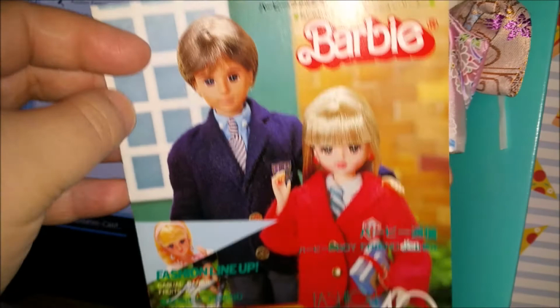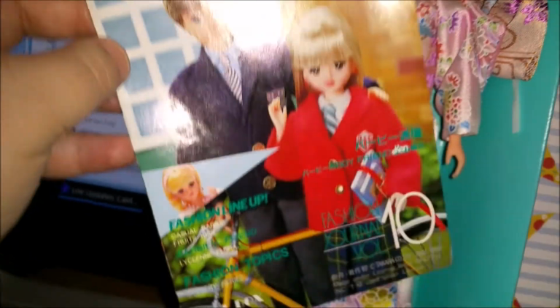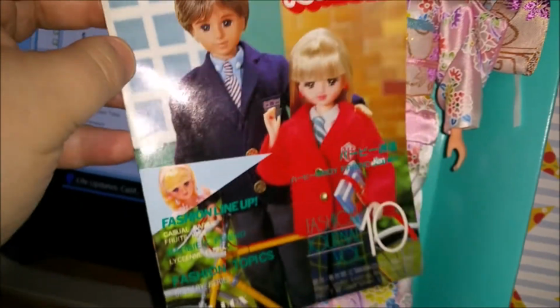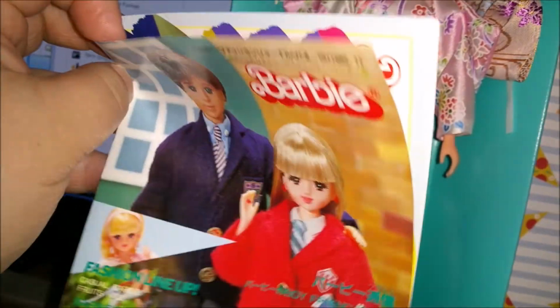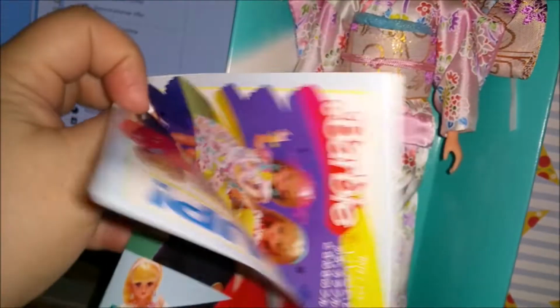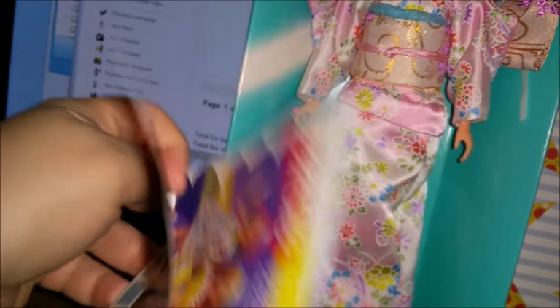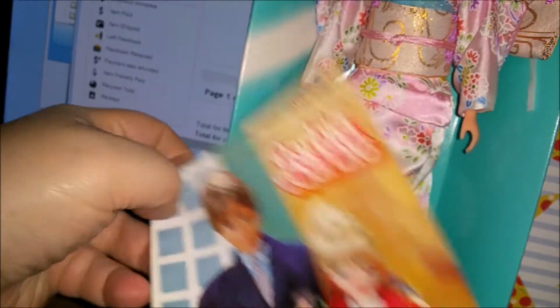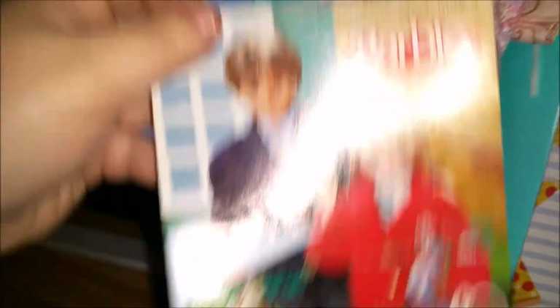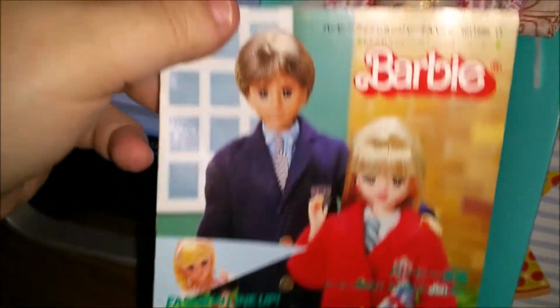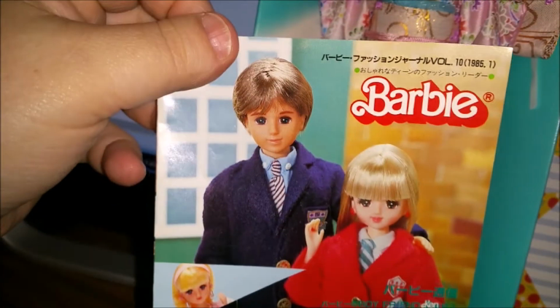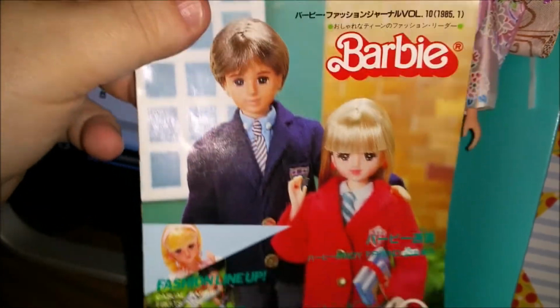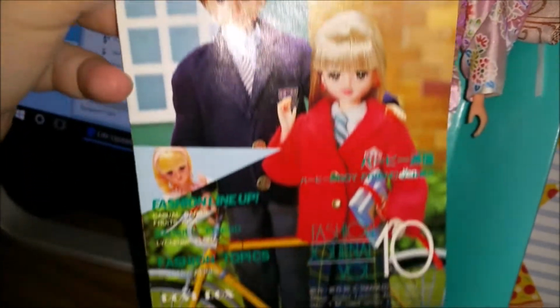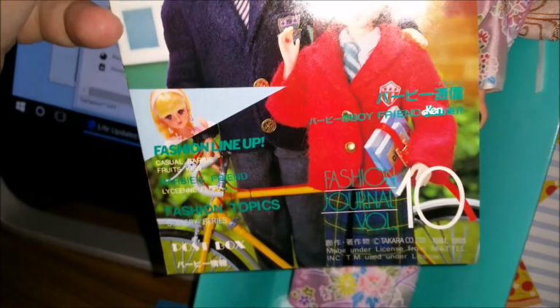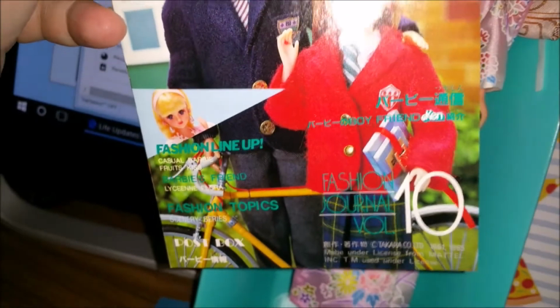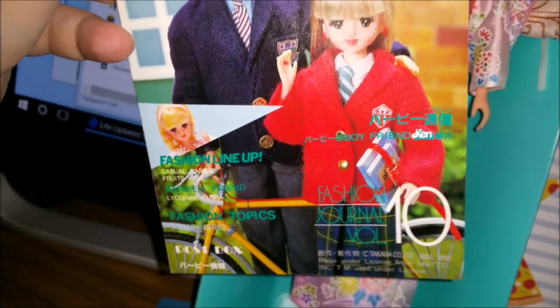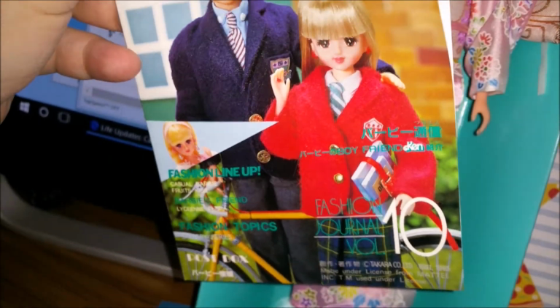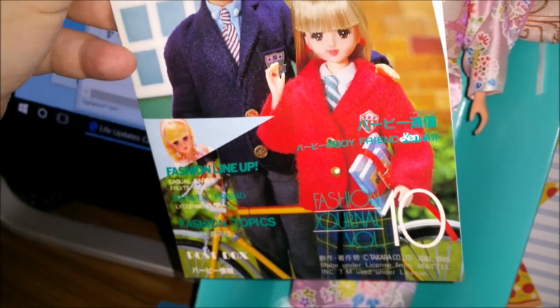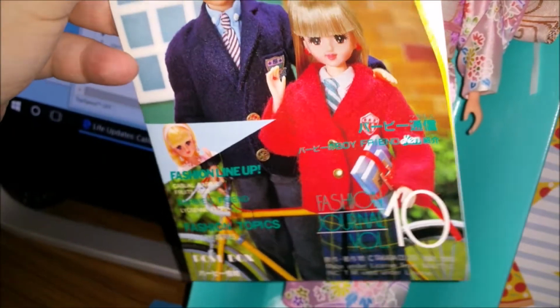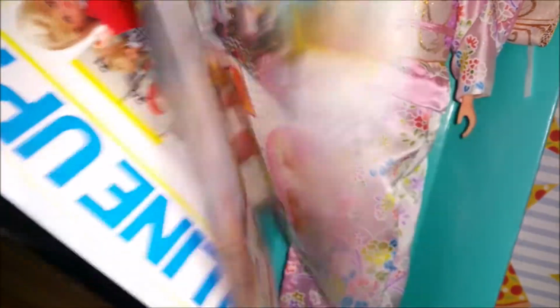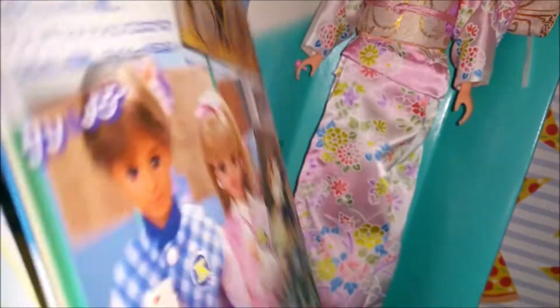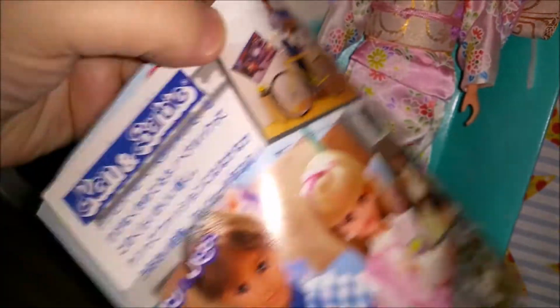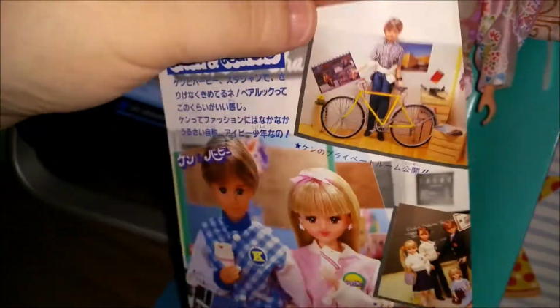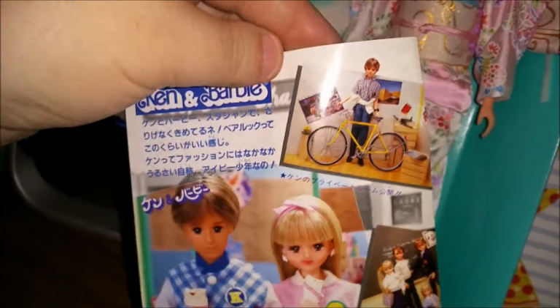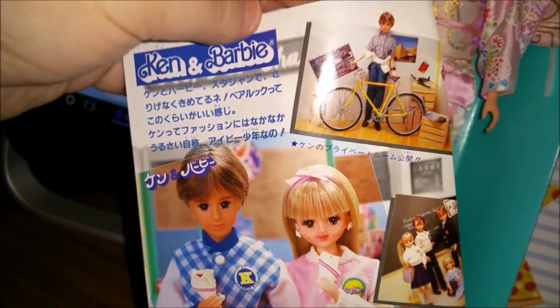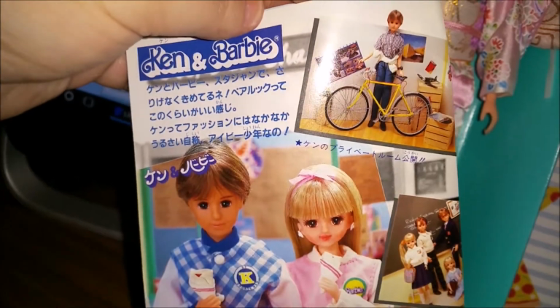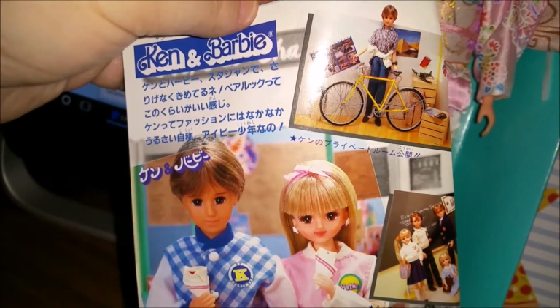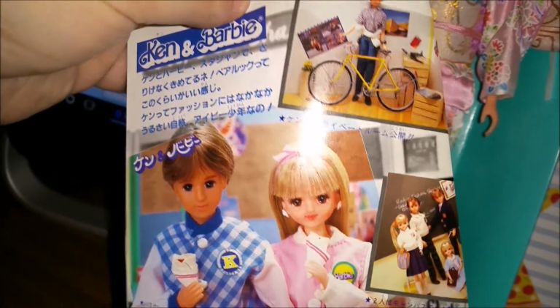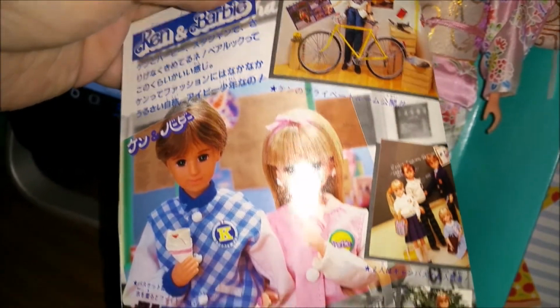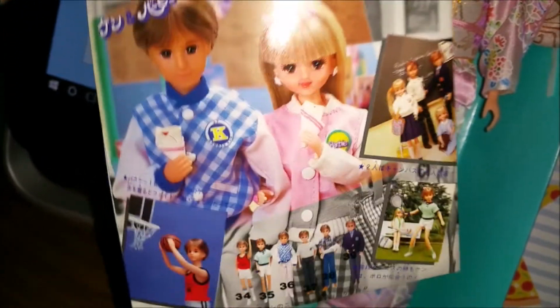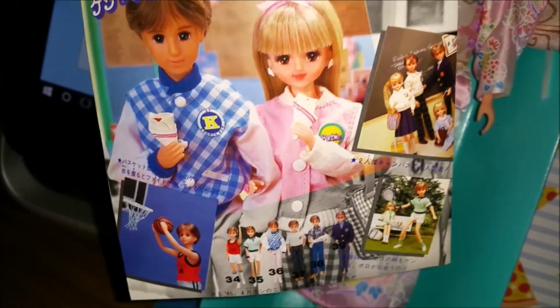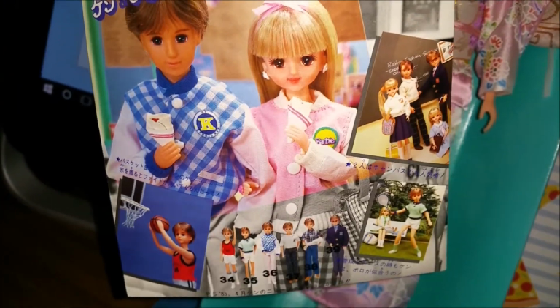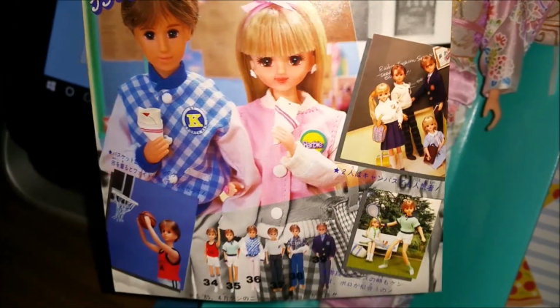There's a little couple-of-page booklet in there of dolls that were available, so I will definitely scan this and put it up, because look how cute these are!